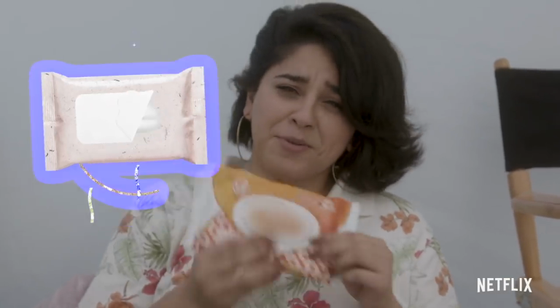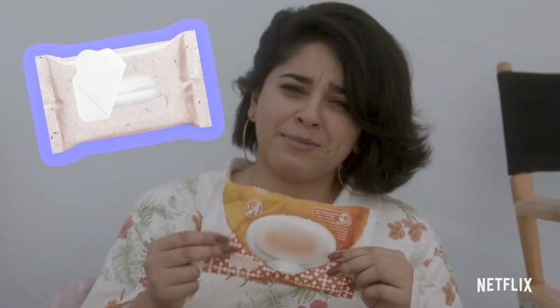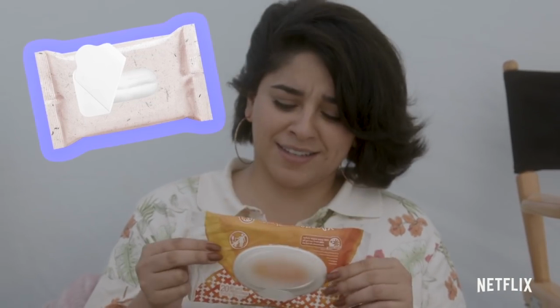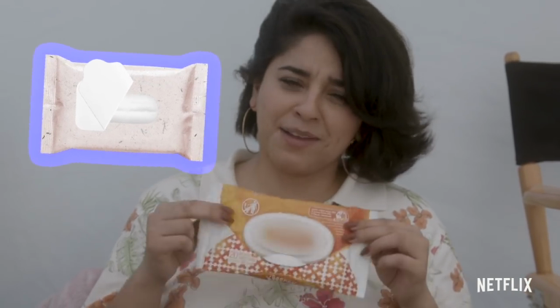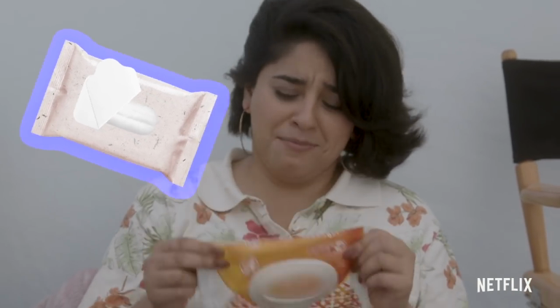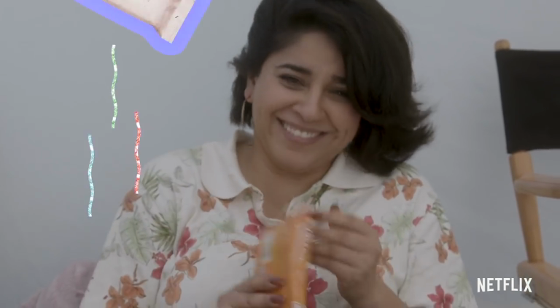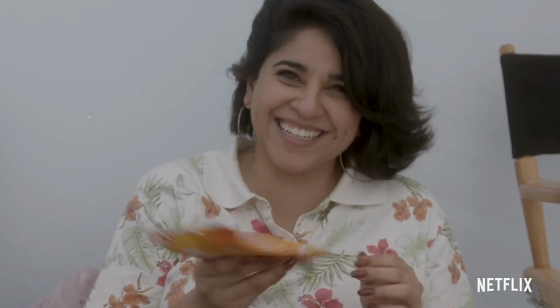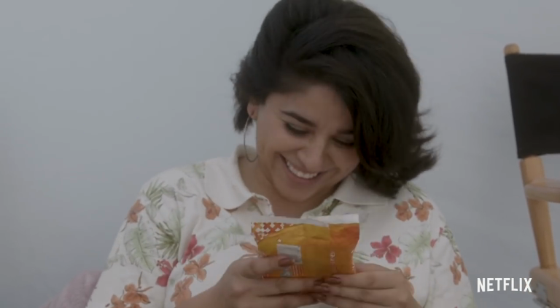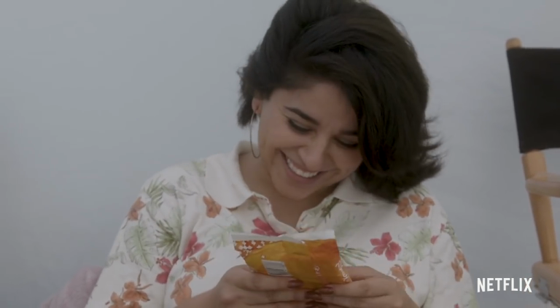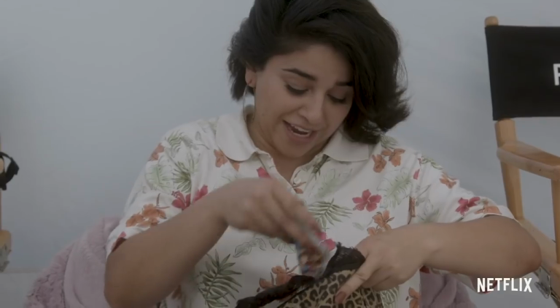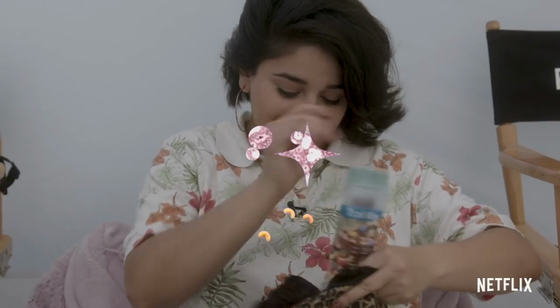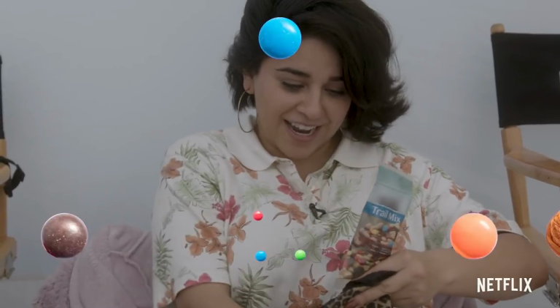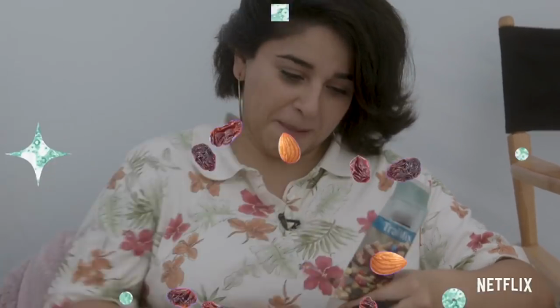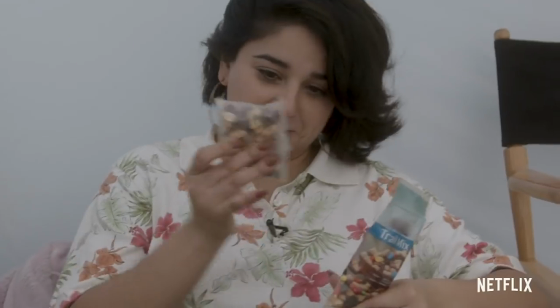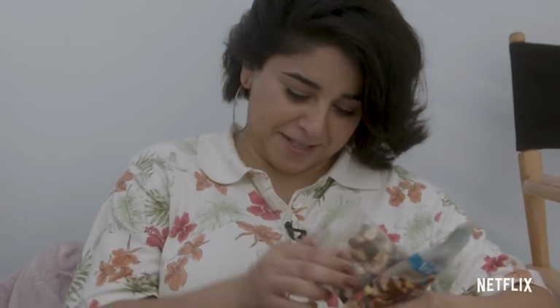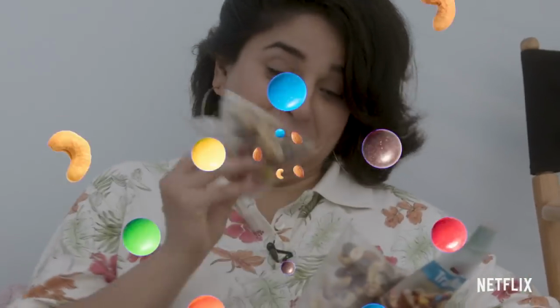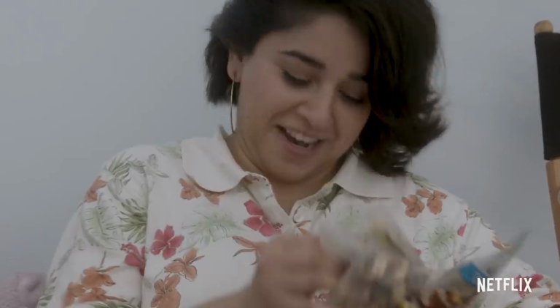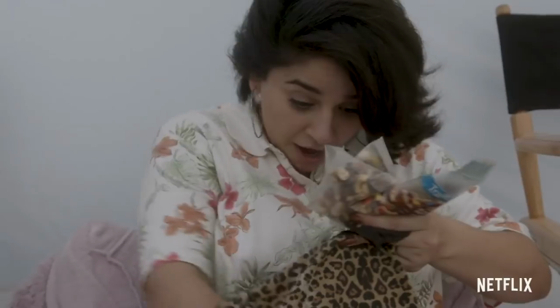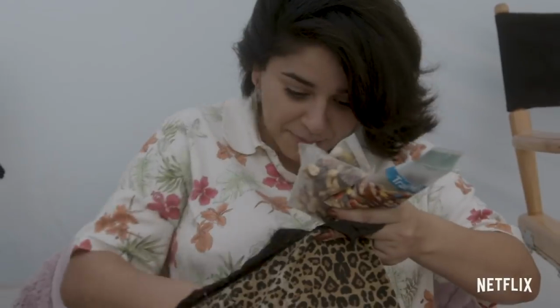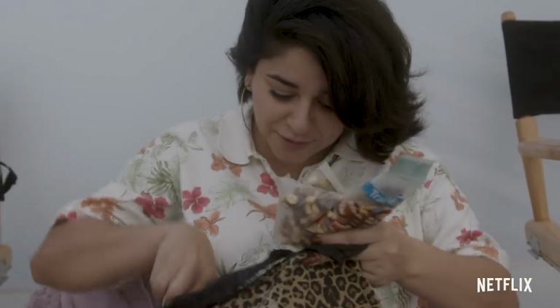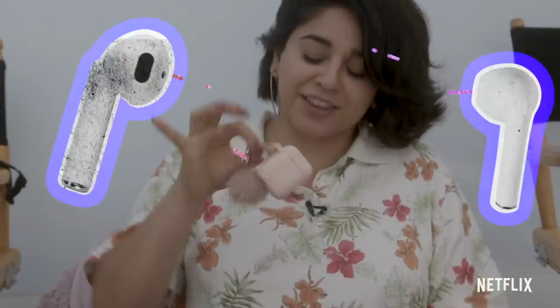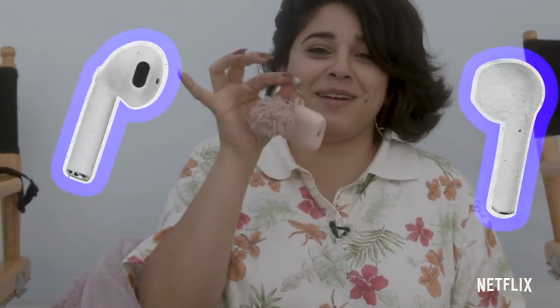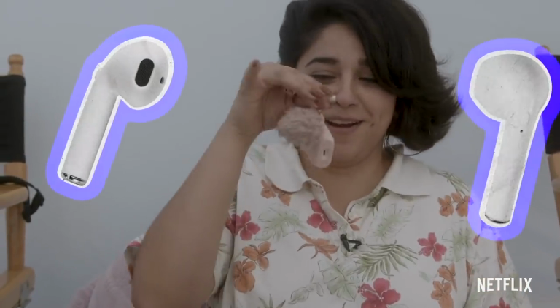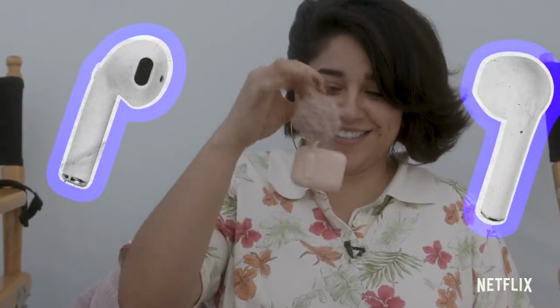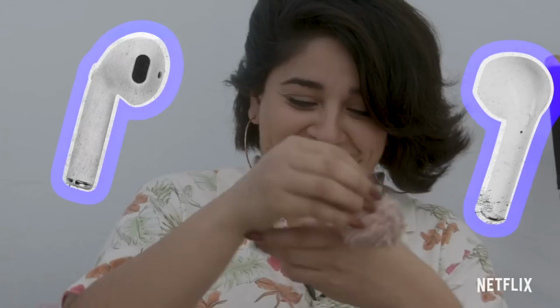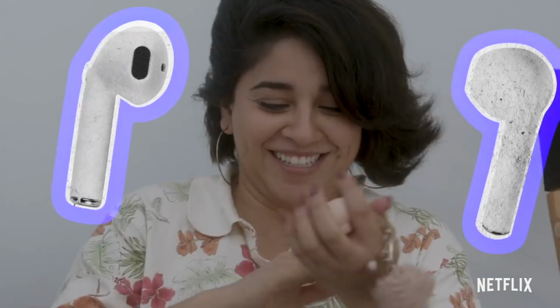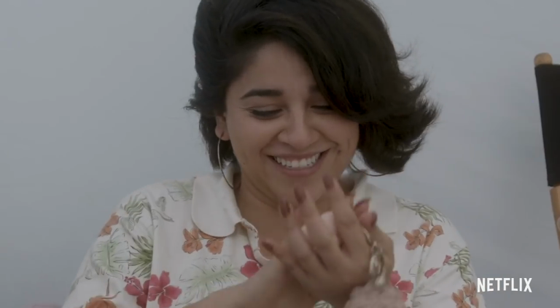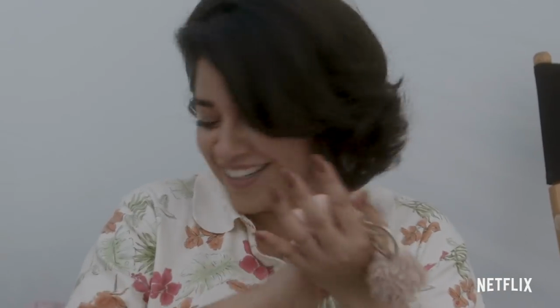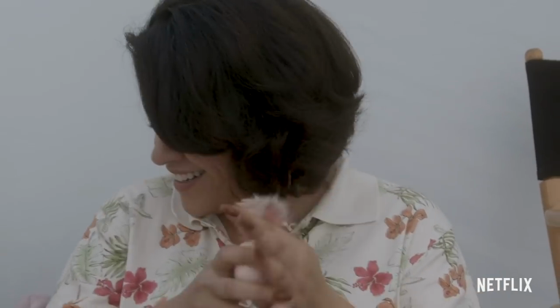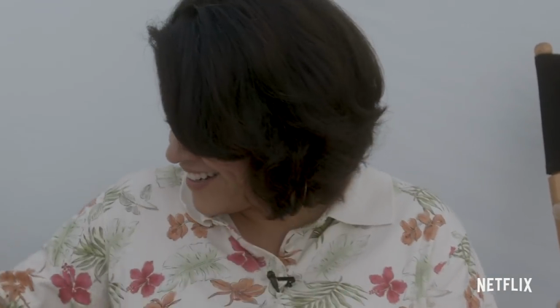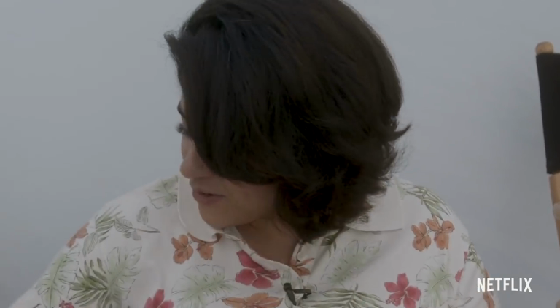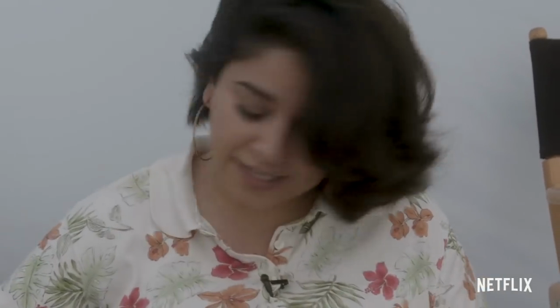I'm always prepared. Wet wipes, because I think I'm a mom. Snacks. I've been looking for these. I lost my AirPods — they're all dusty. Give it a wipe.